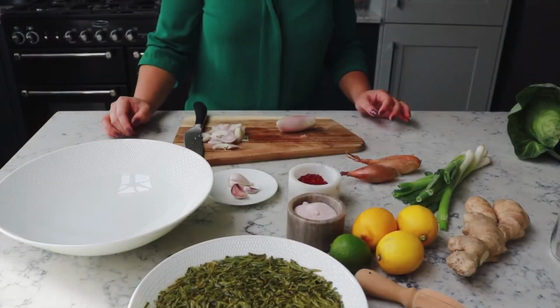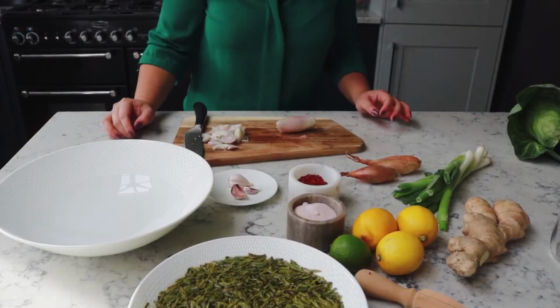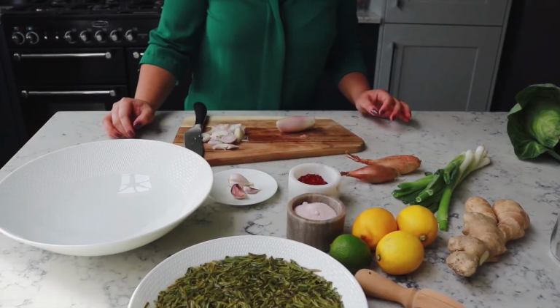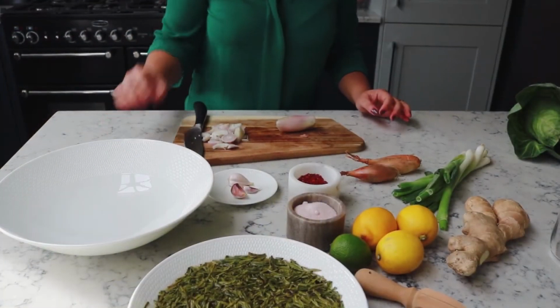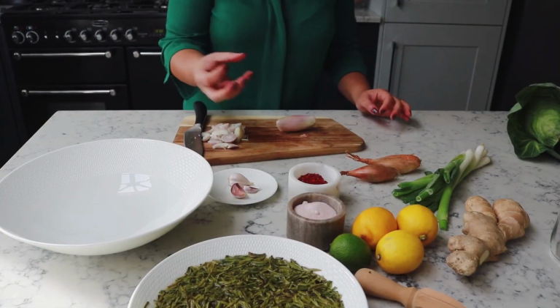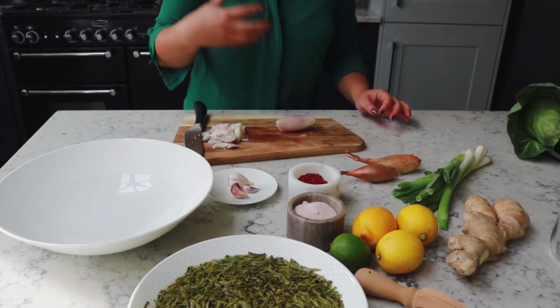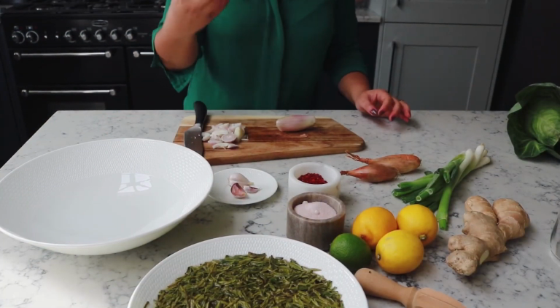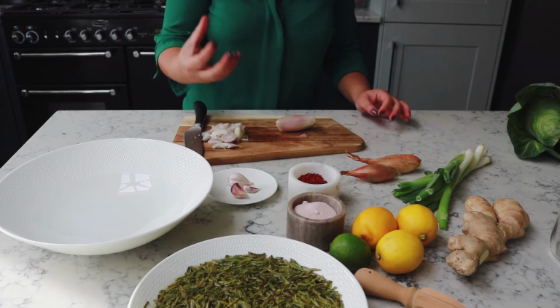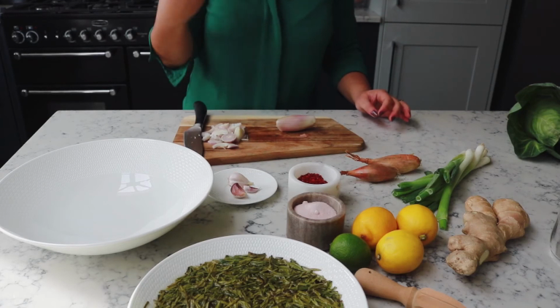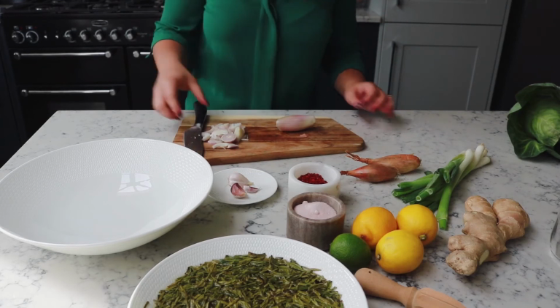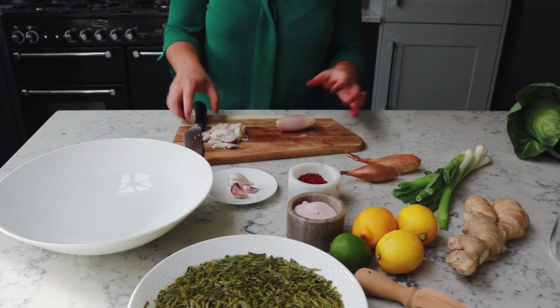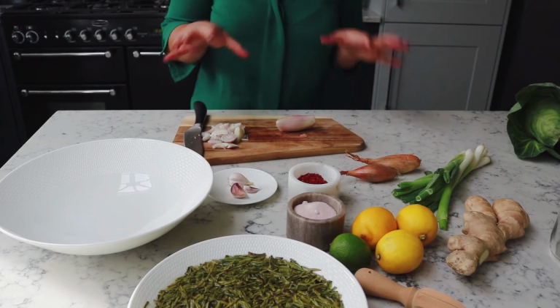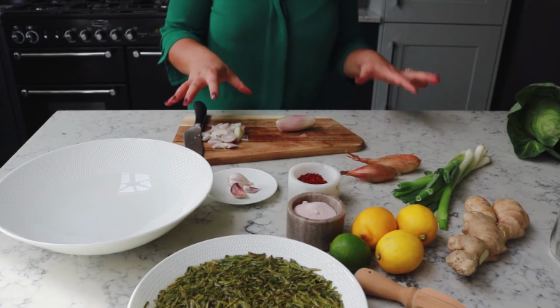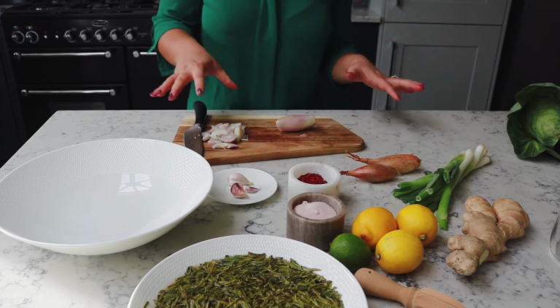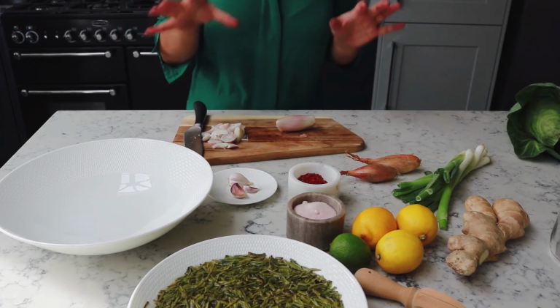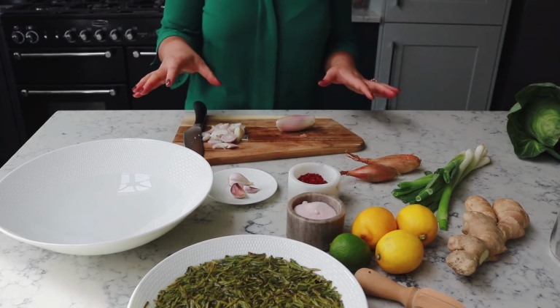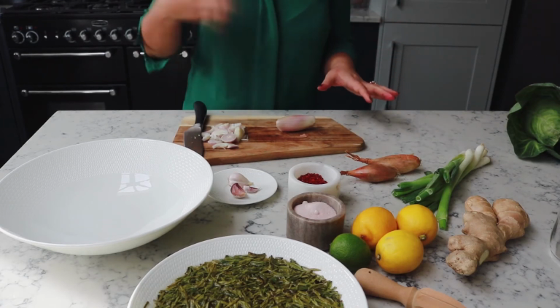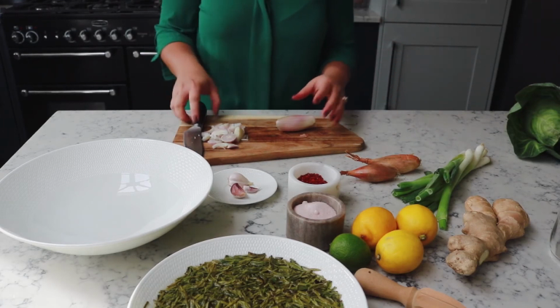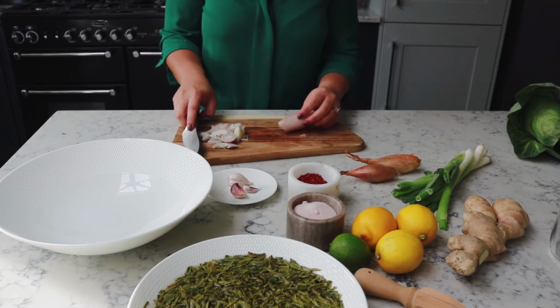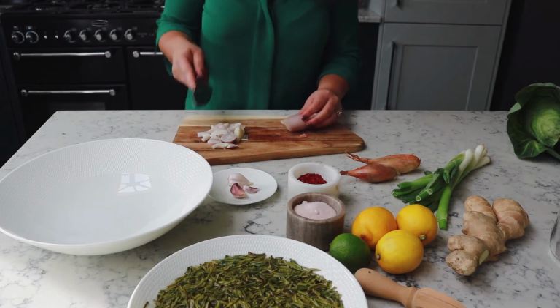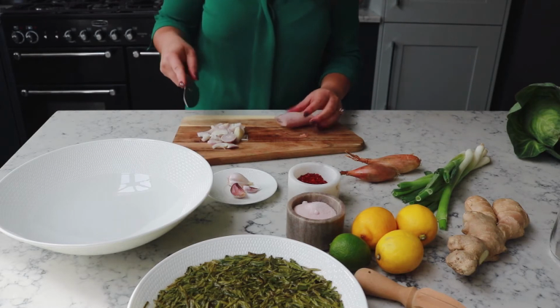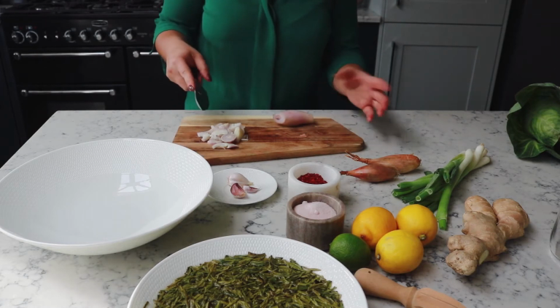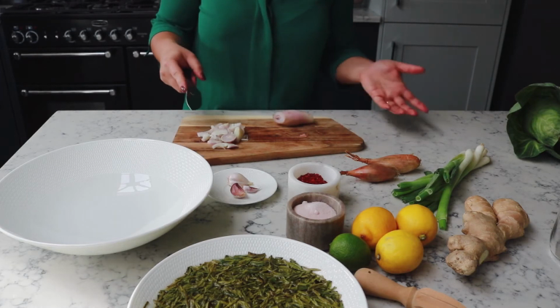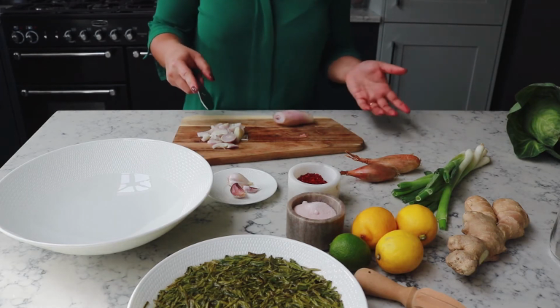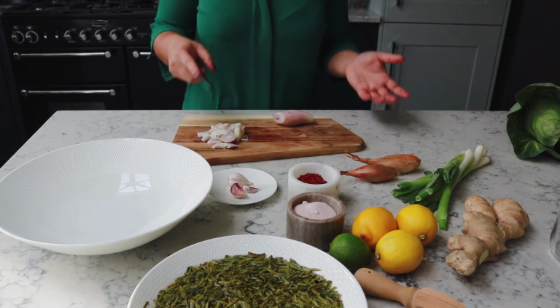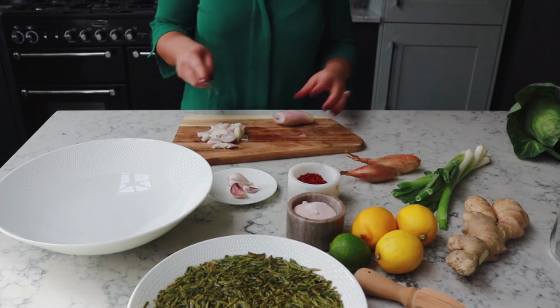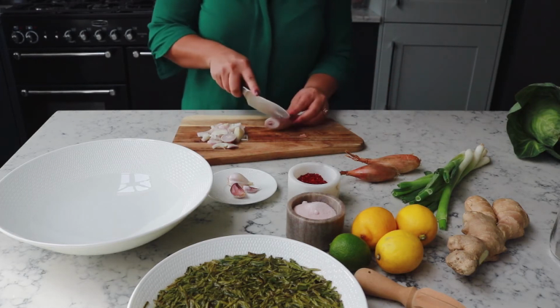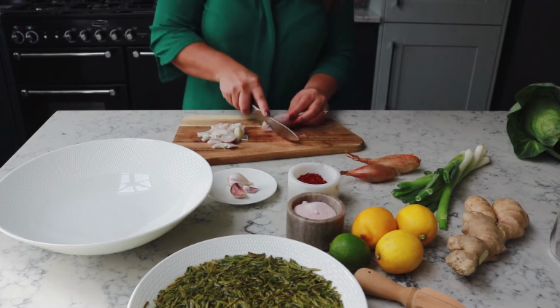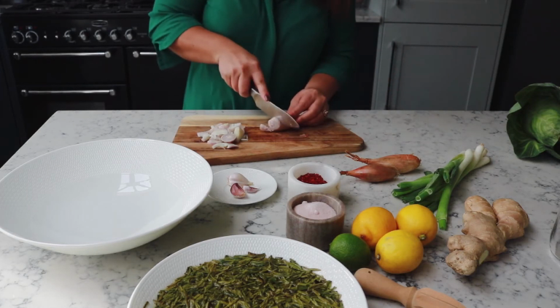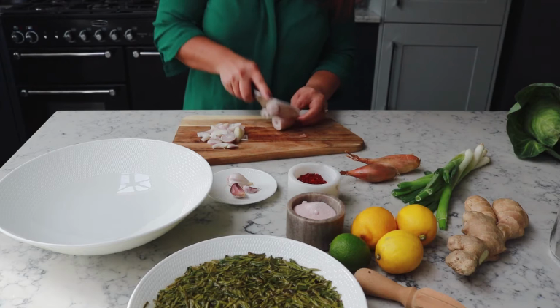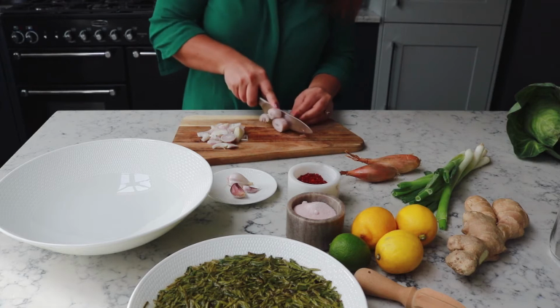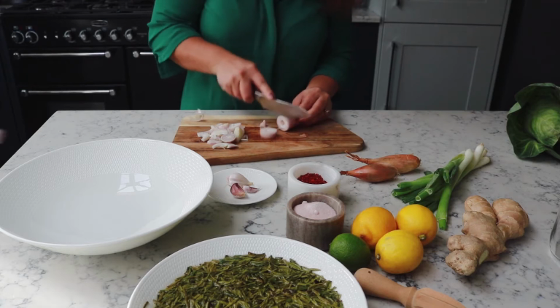Whilst waiting for the green tea to soak and unfurl, we're going to mix all the other ingredients into a big bowl and then into the processor. I have used two banana shallots here and I'm just roughly chopping them up.